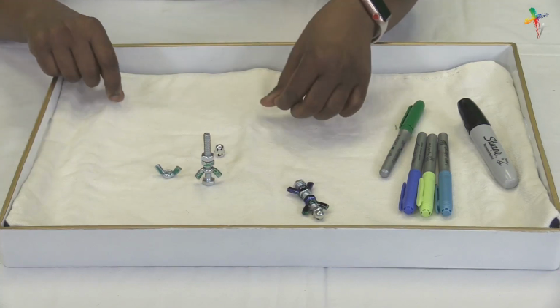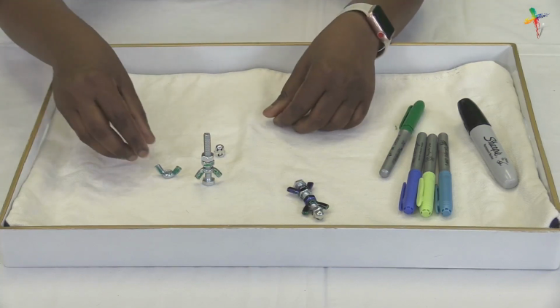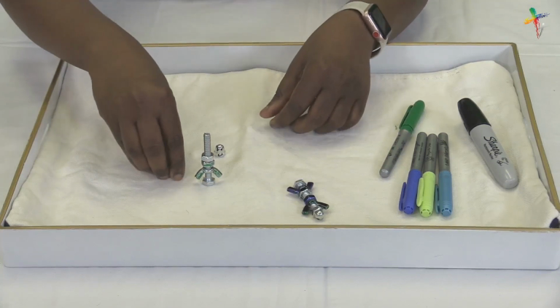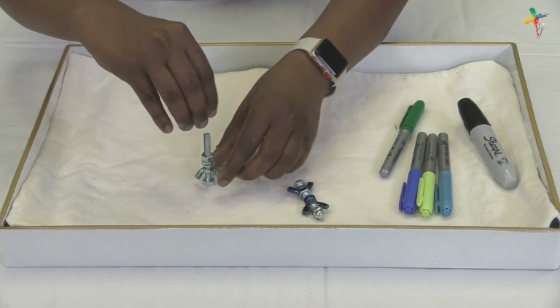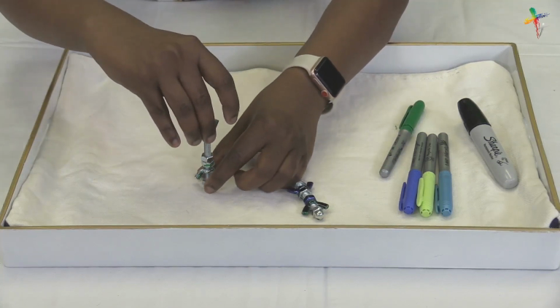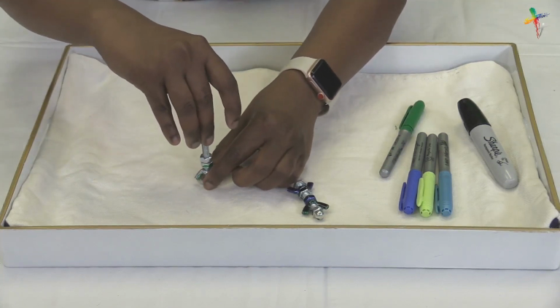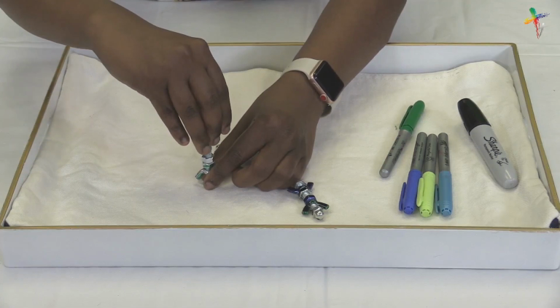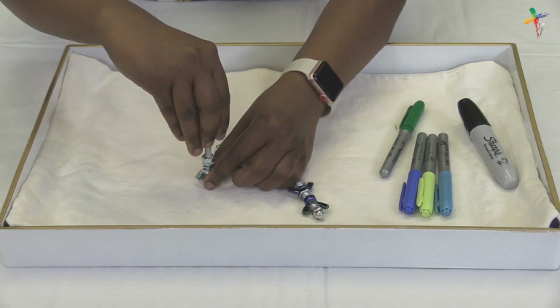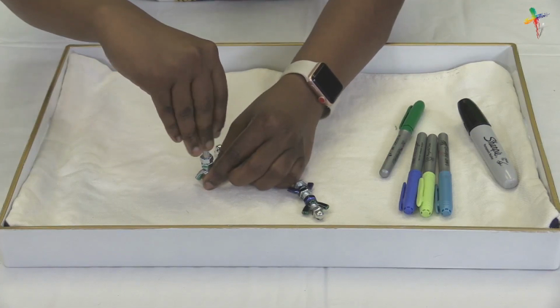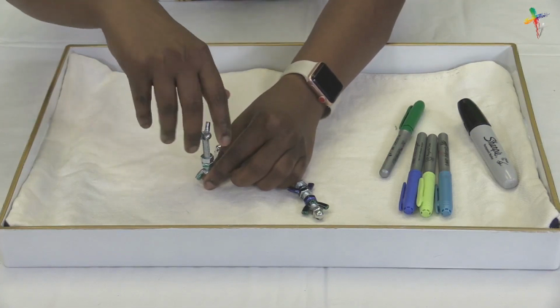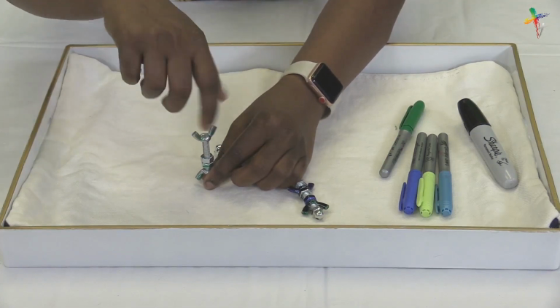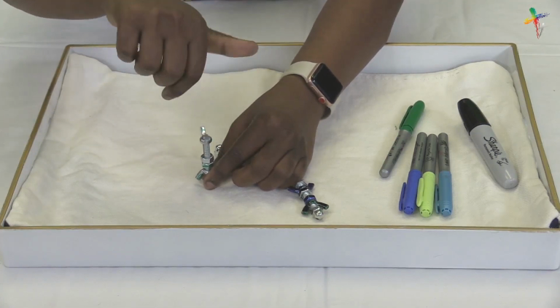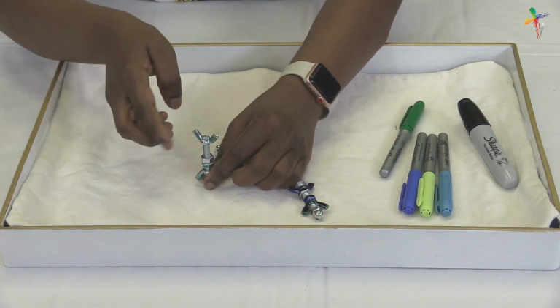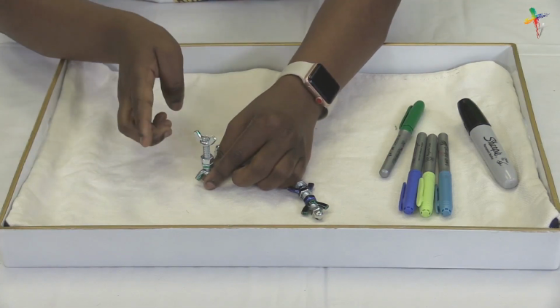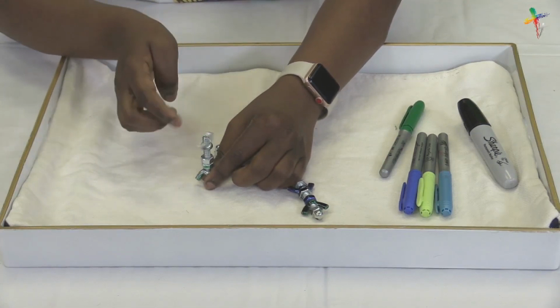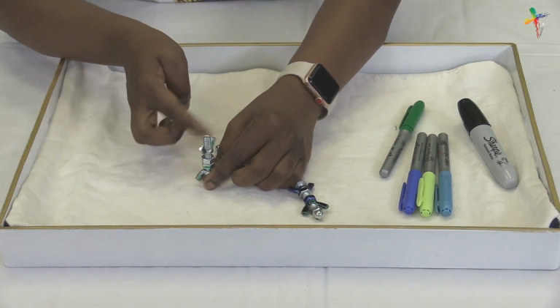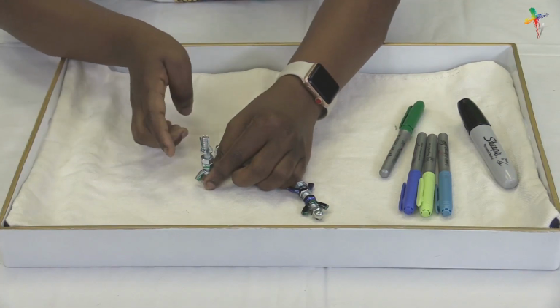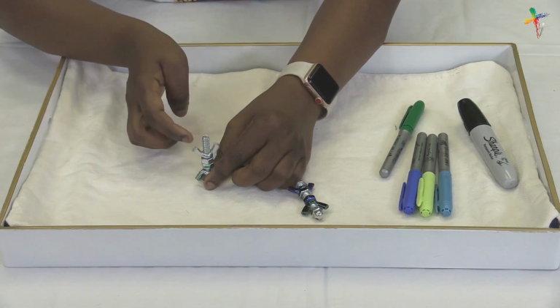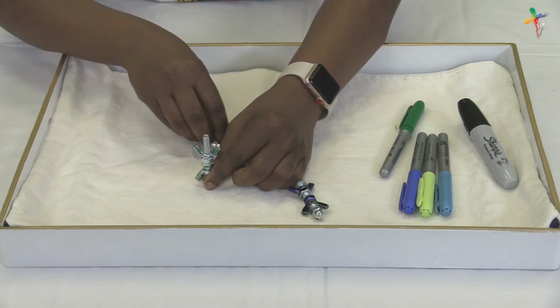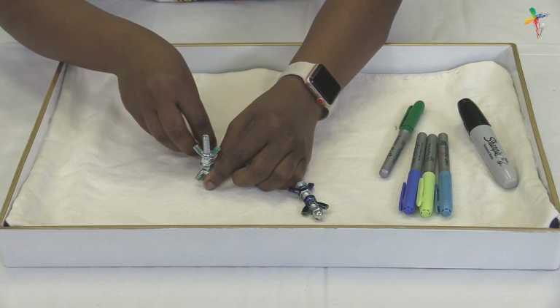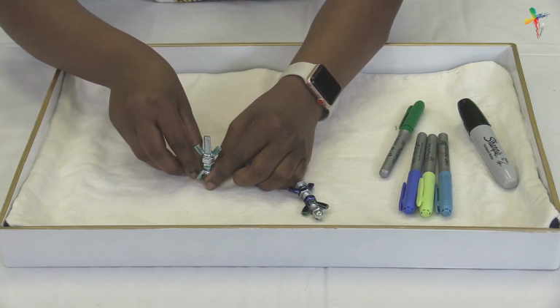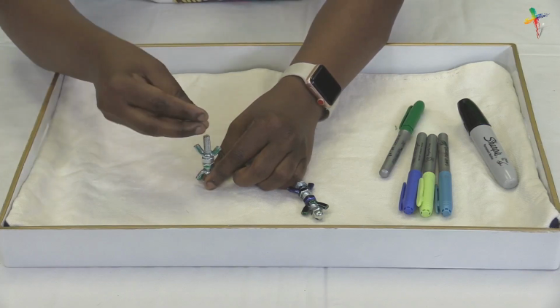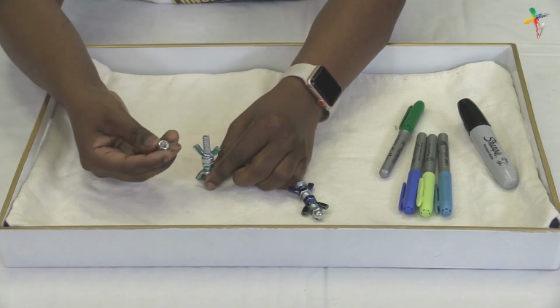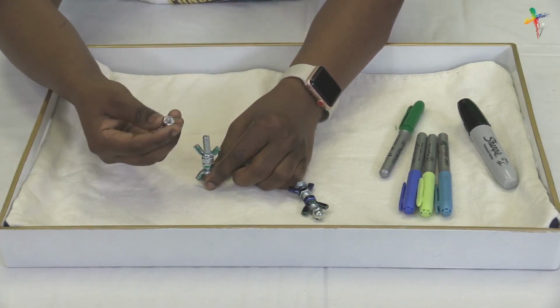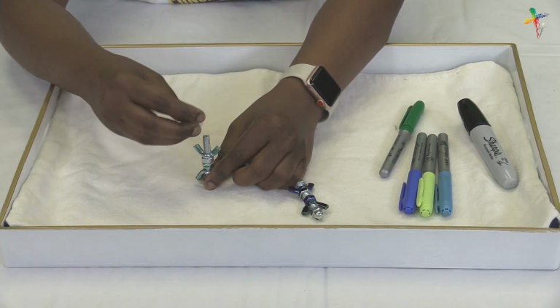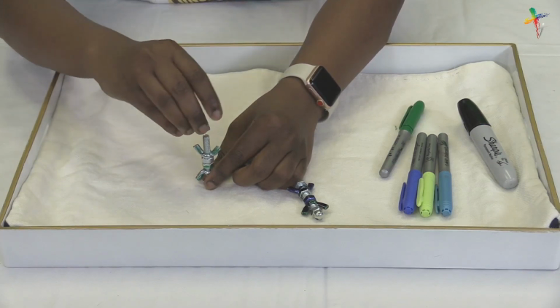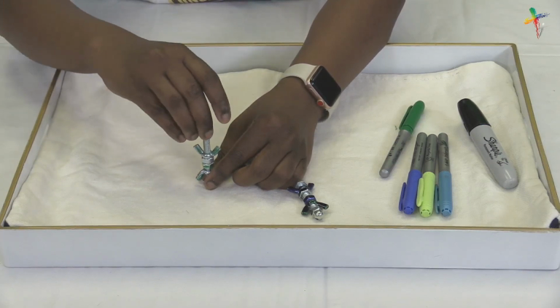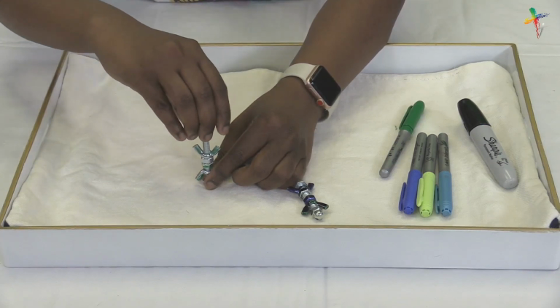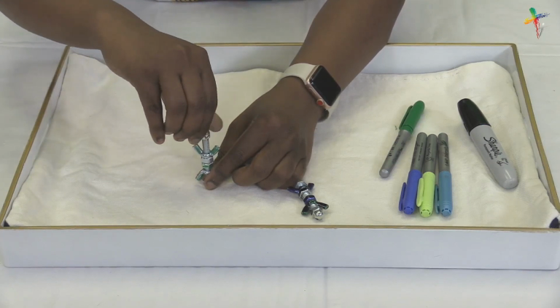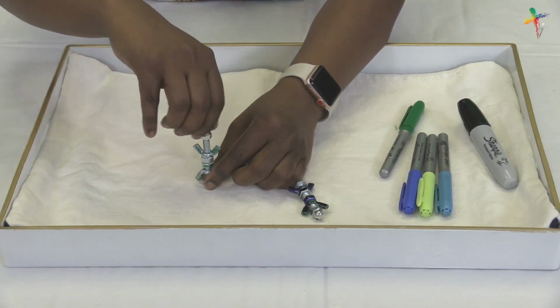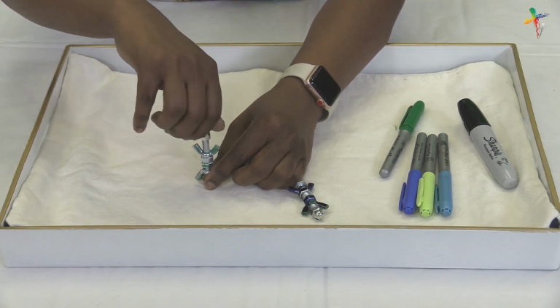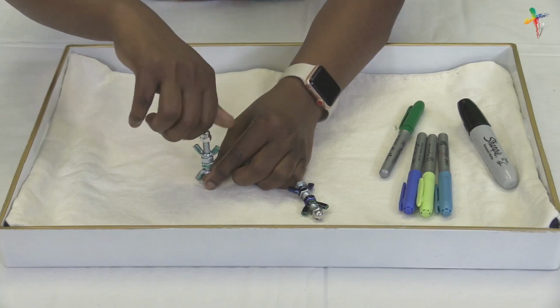Now for the final step, we're going to take the cap nut and screw it onto the end of the bolt. For the parents, remember to hot glue the cap nut on so that it doesn't fall off.